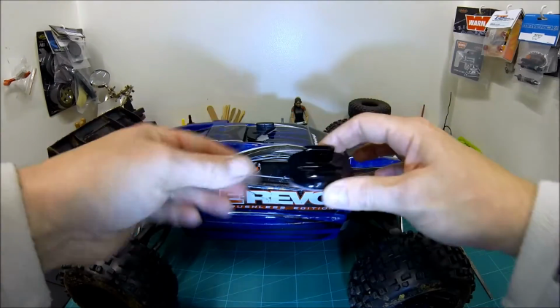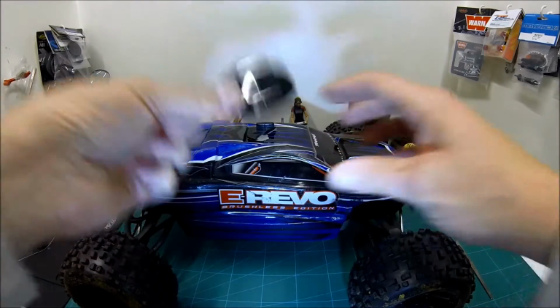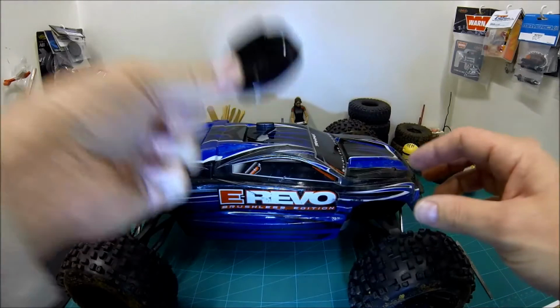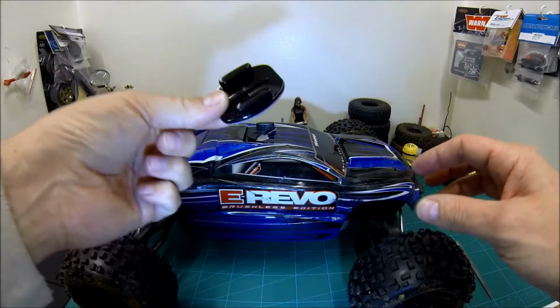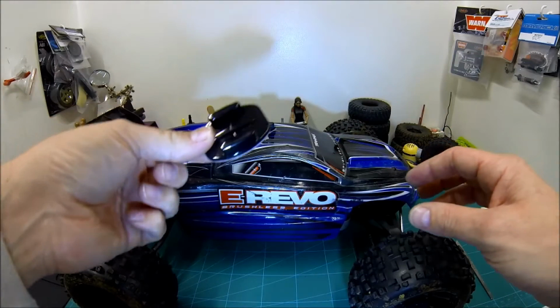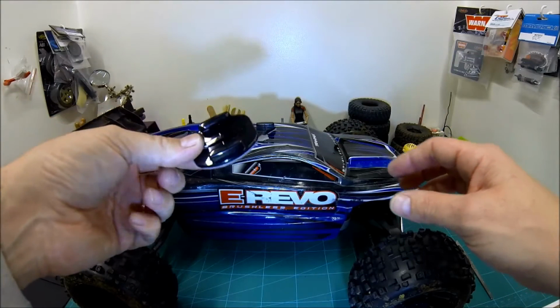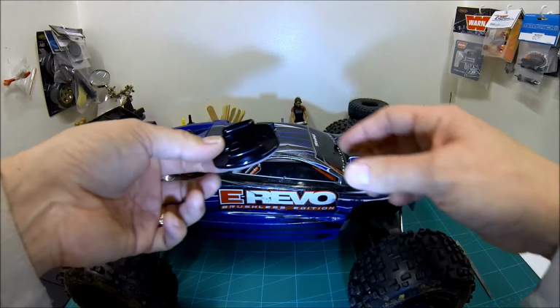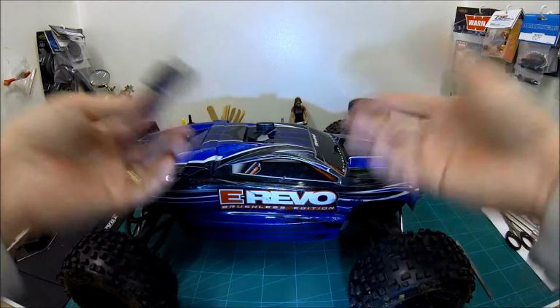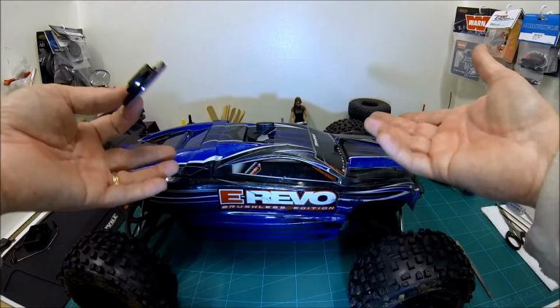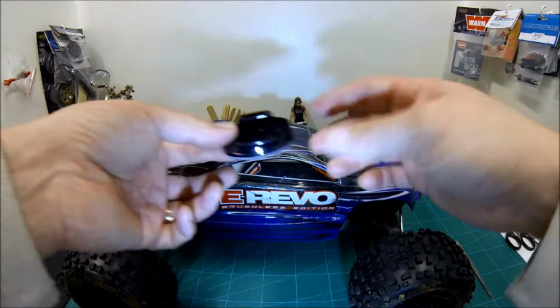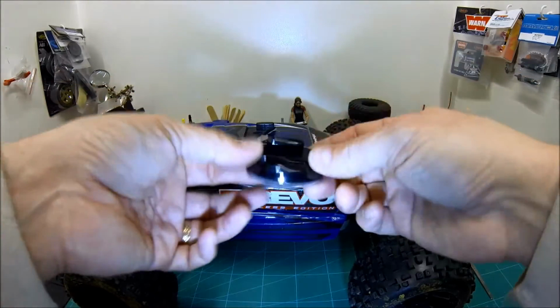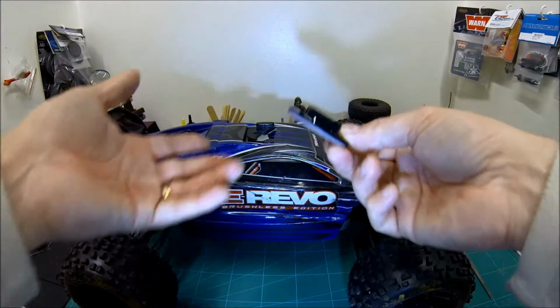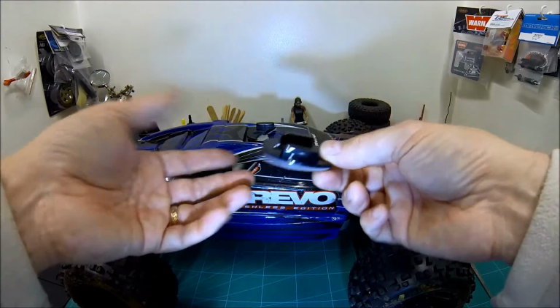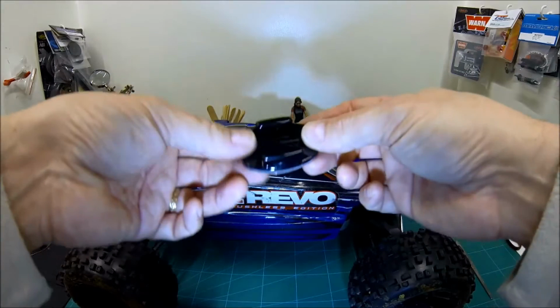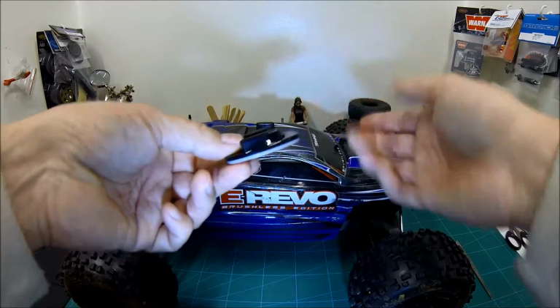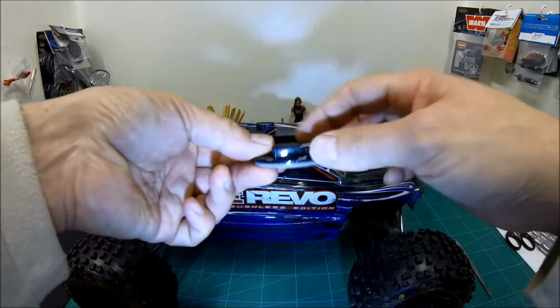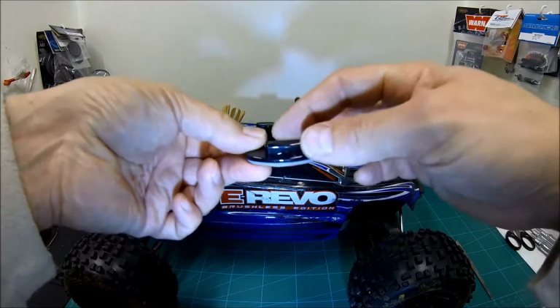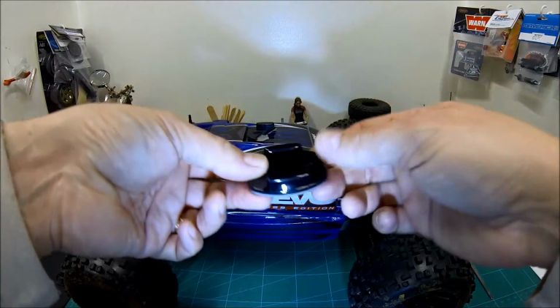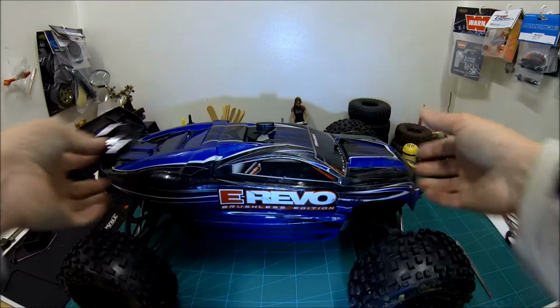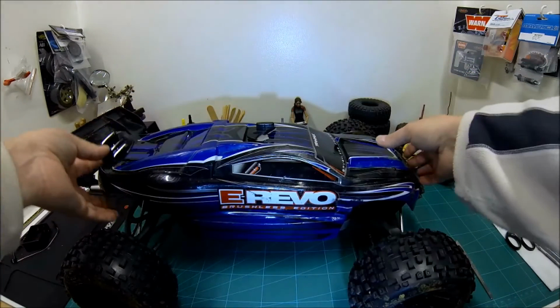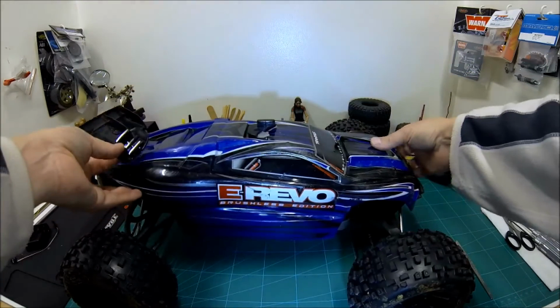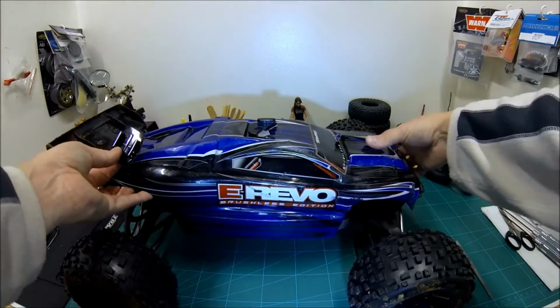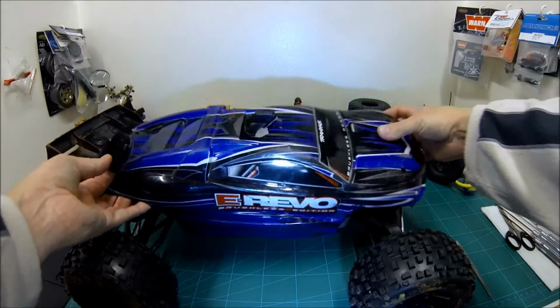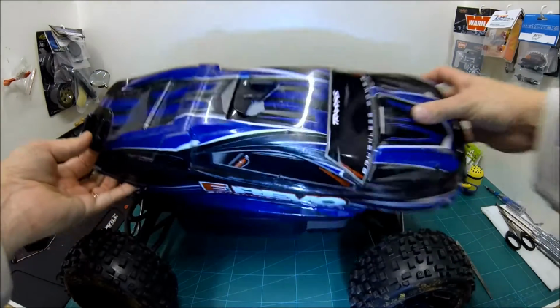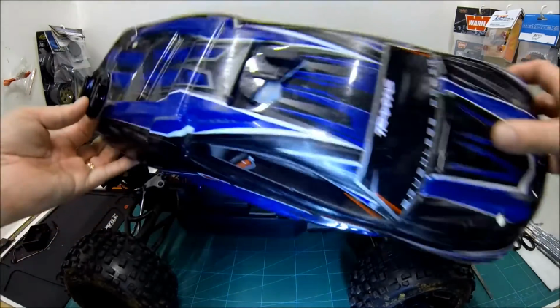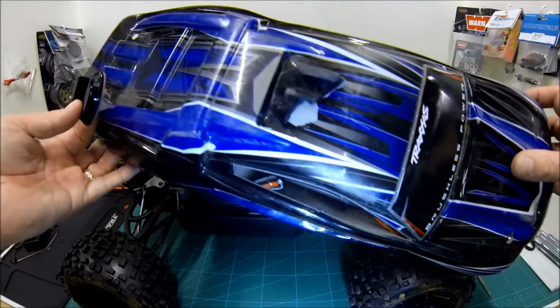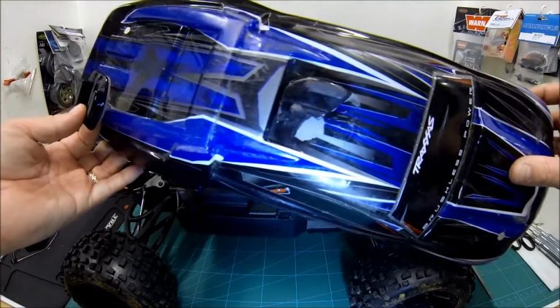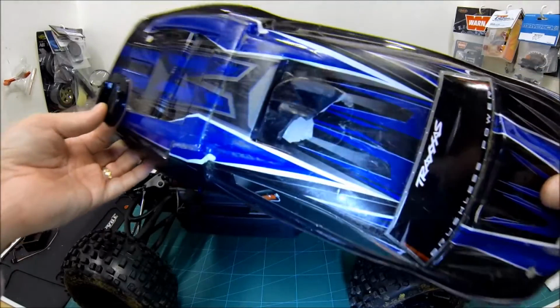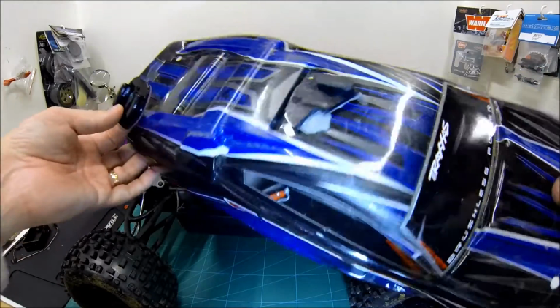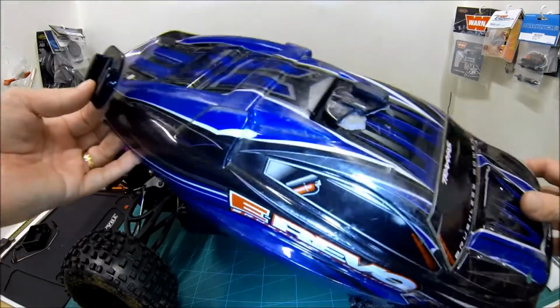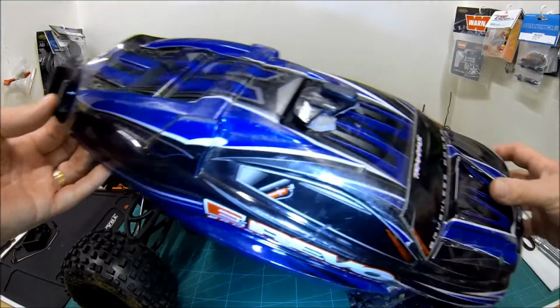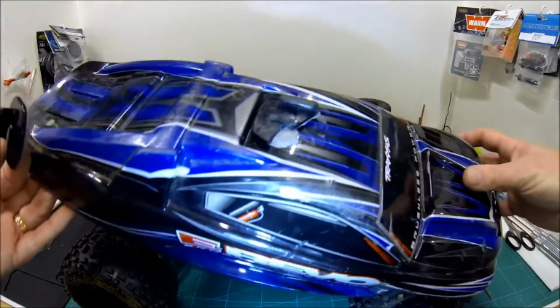This is how to remove one of these. Maybe you just don't want it on your body shell anymore, or you've had an accident and broken the mount. I recently had a rather bad bashing session and smashed my mount completely.